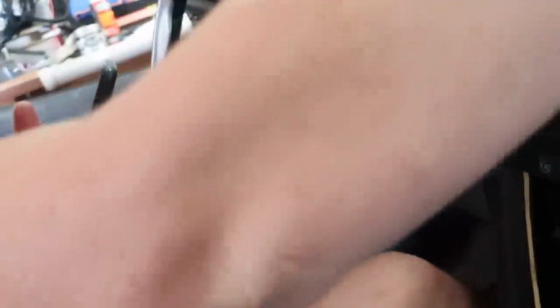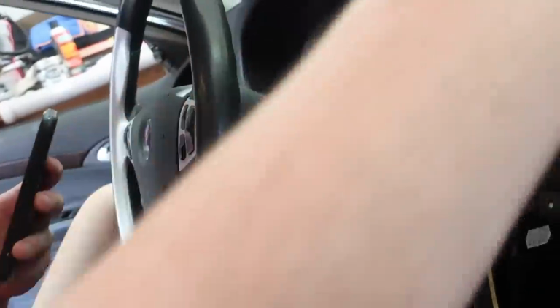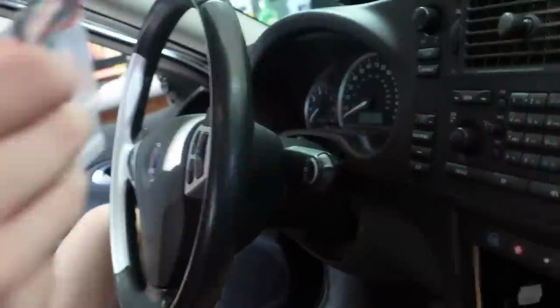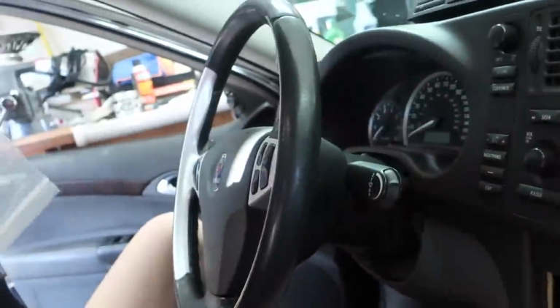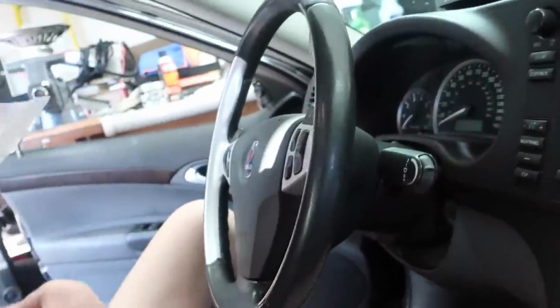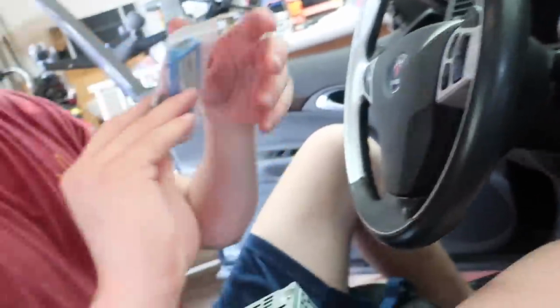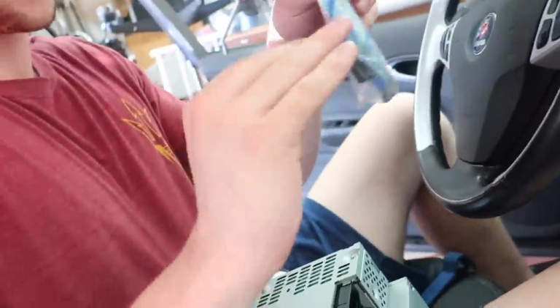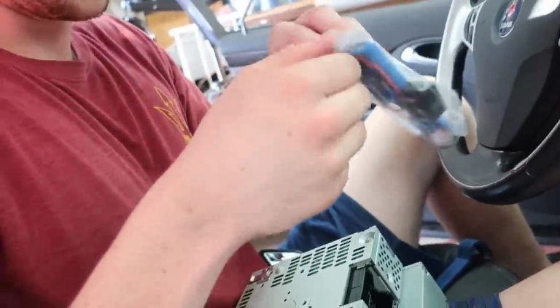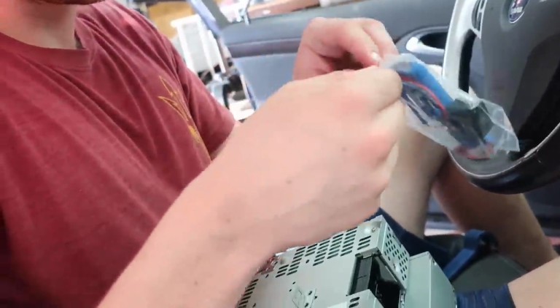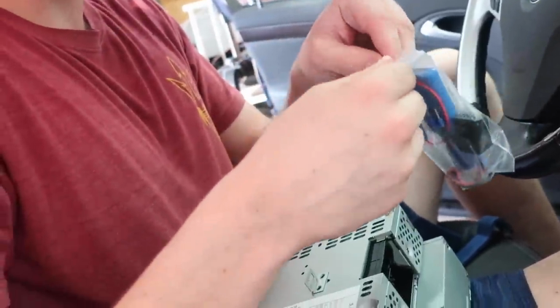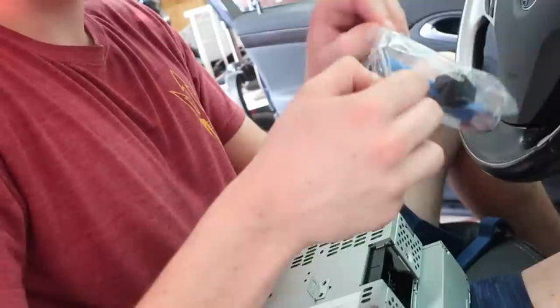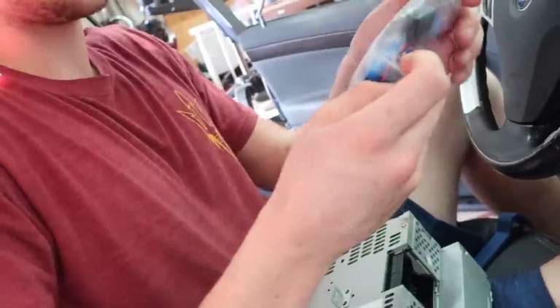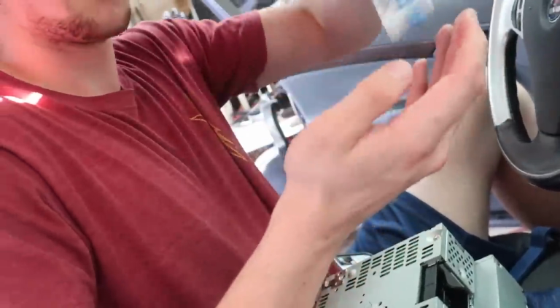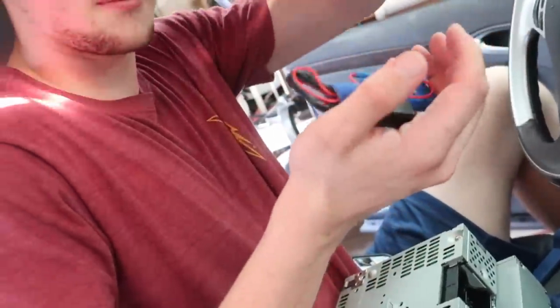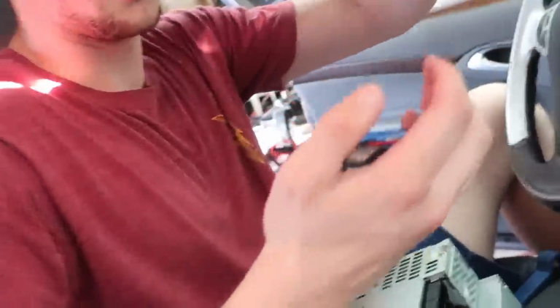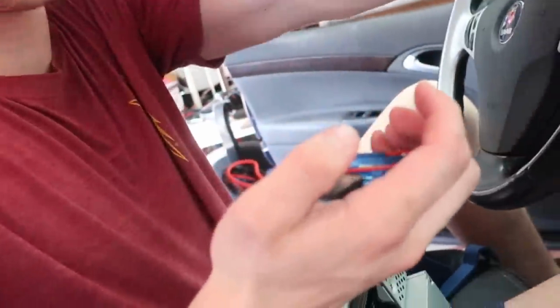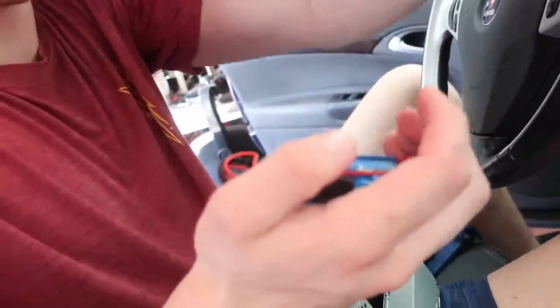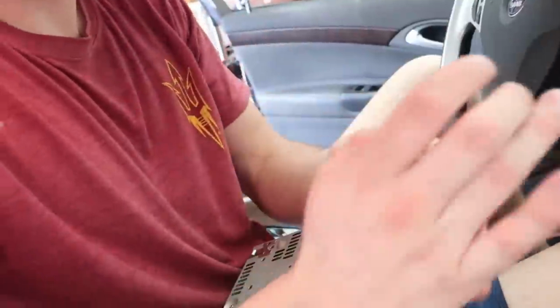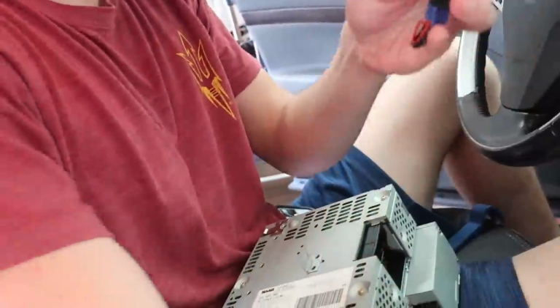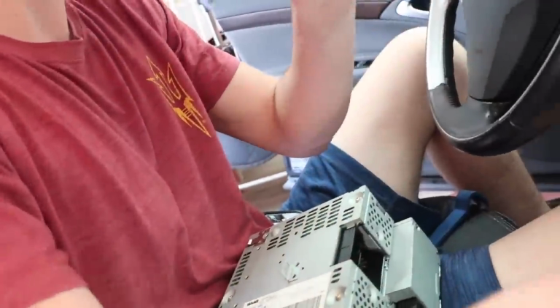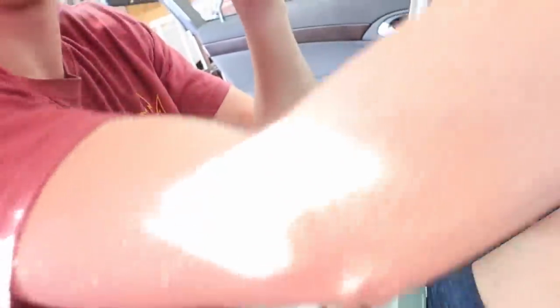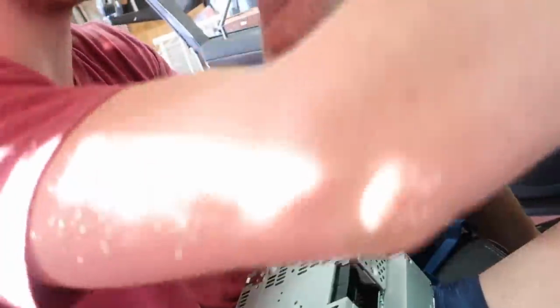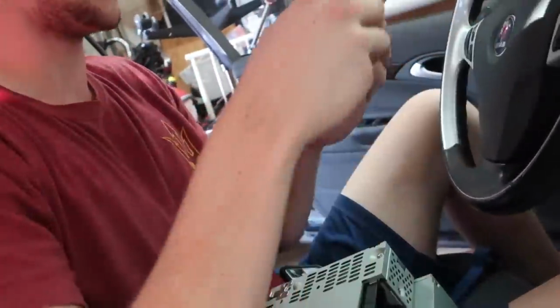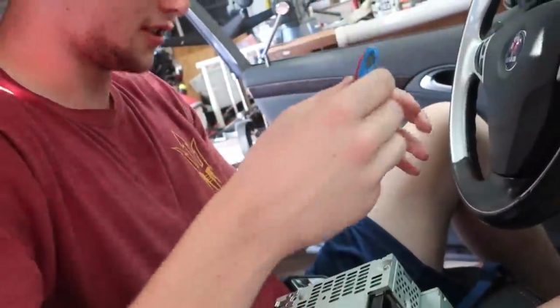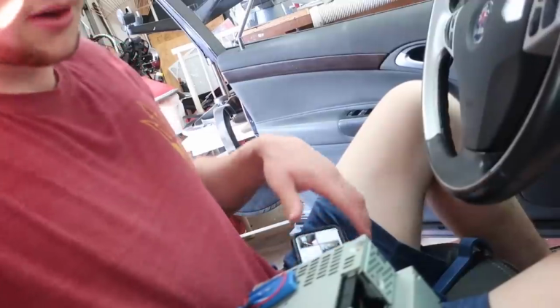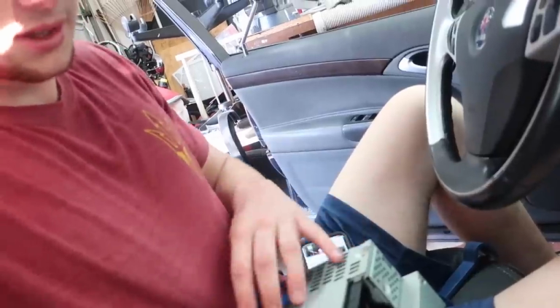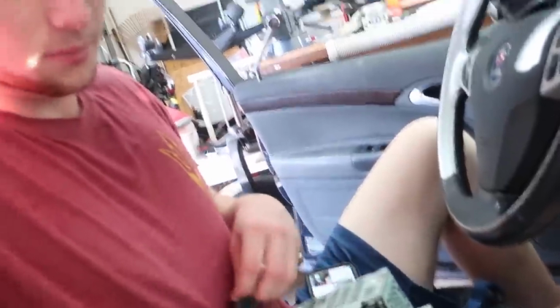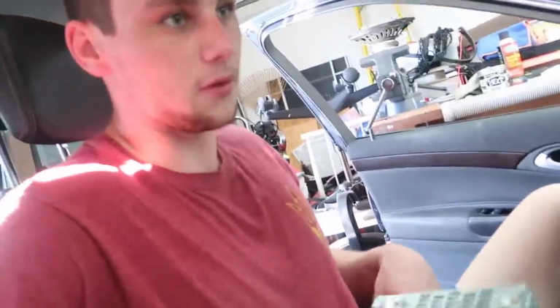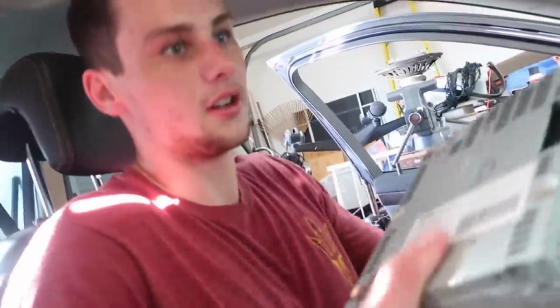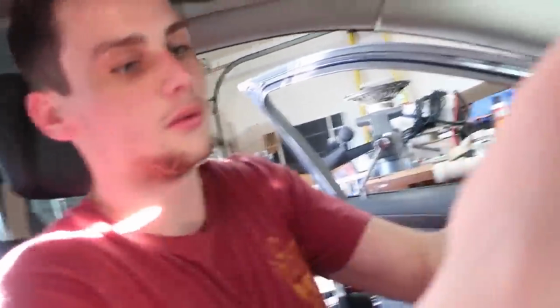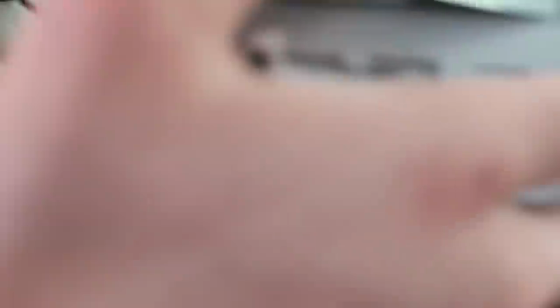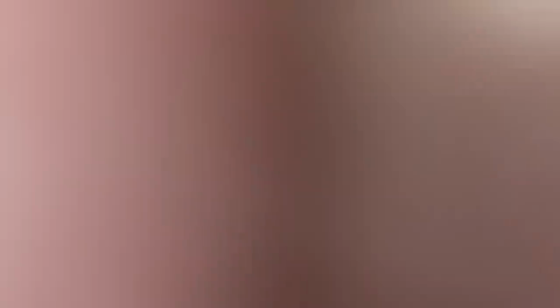Now it's time to unpack our Bluetooth. With the ACC unit removed, we're actually not going to do anything with it — we're just going to let it hang there.